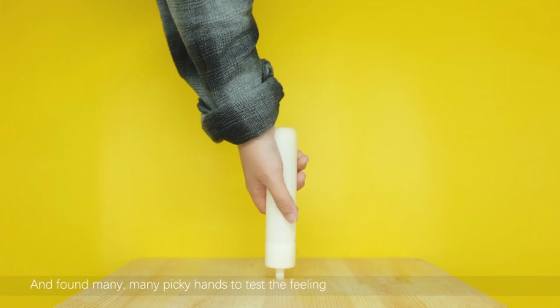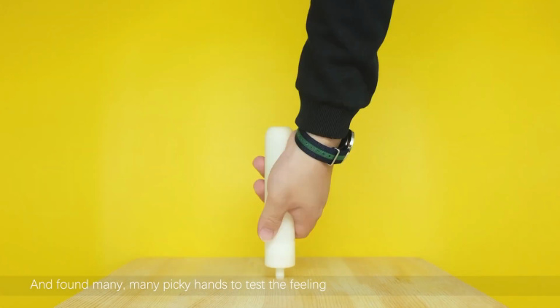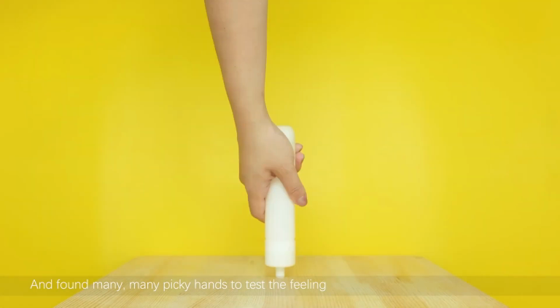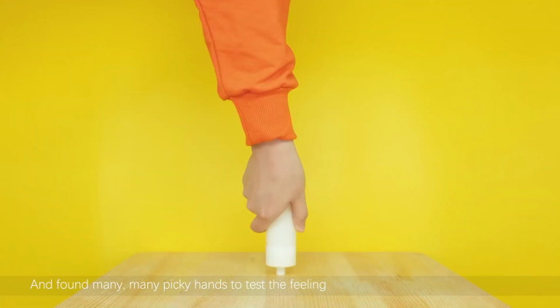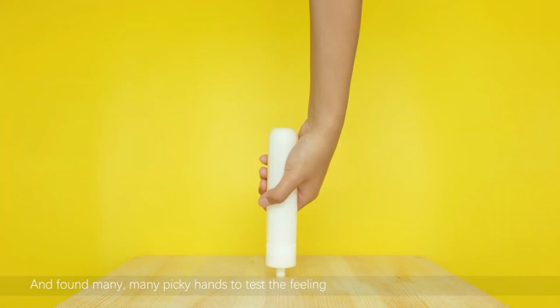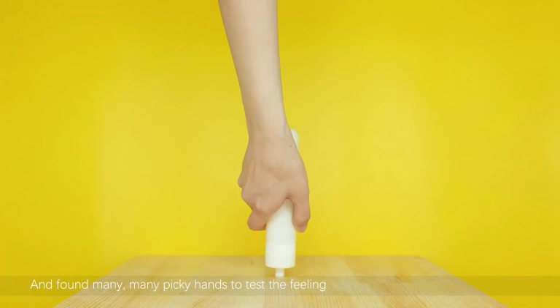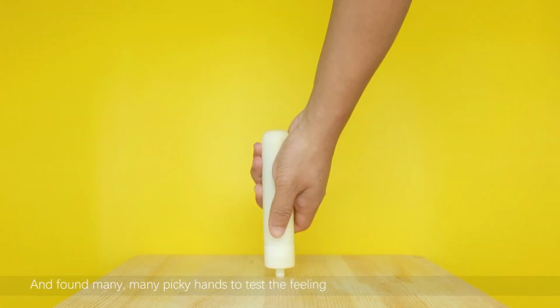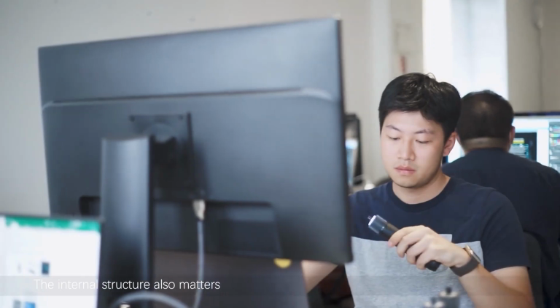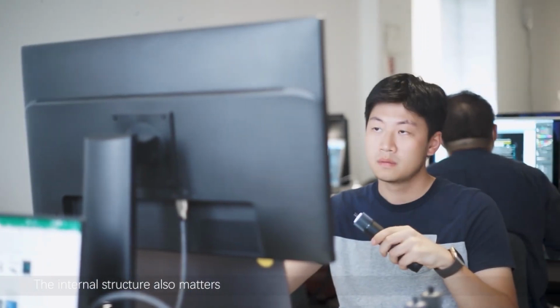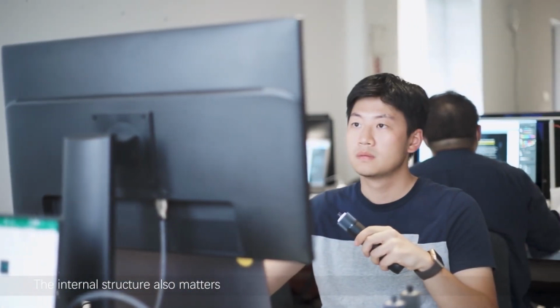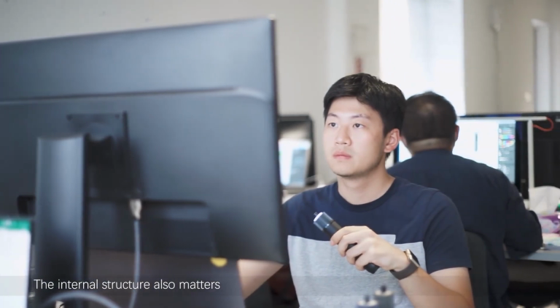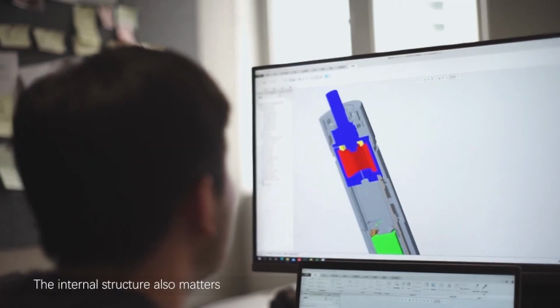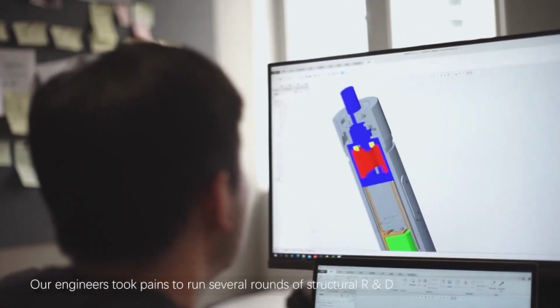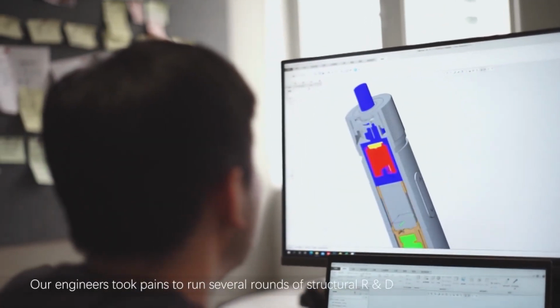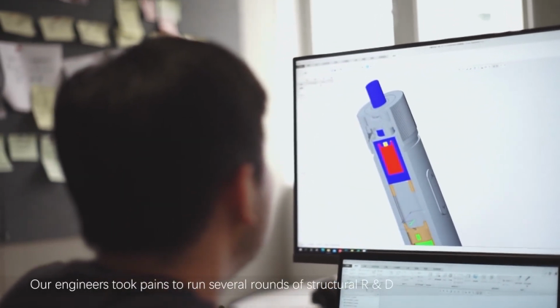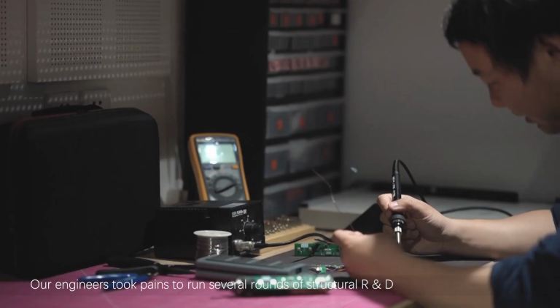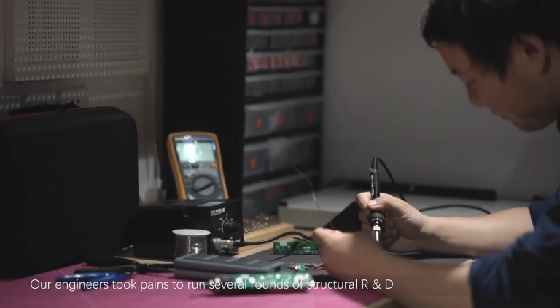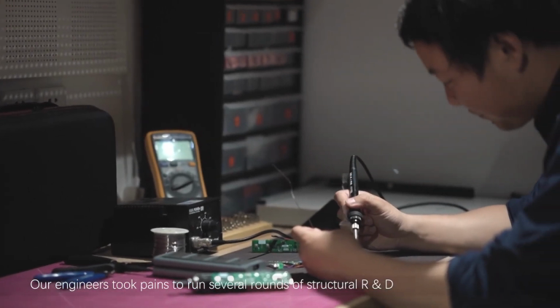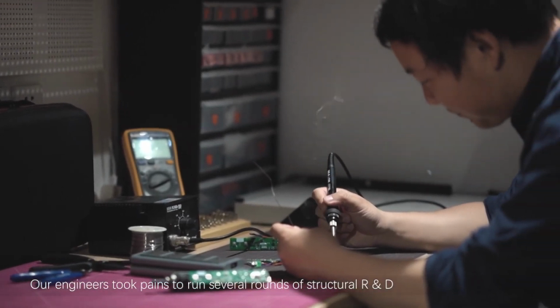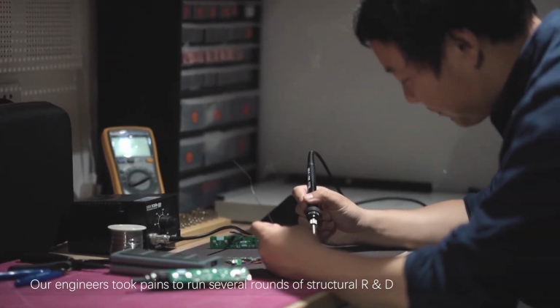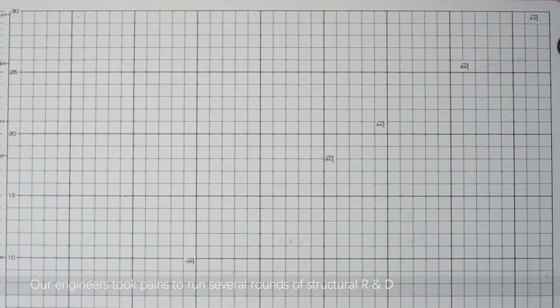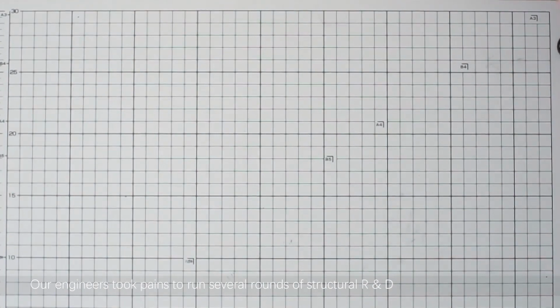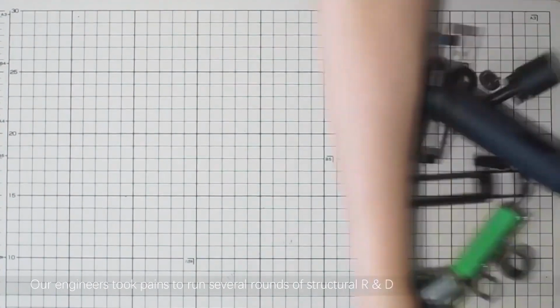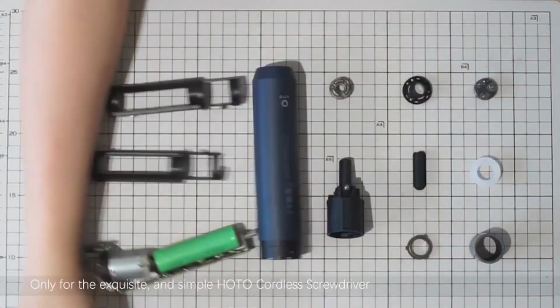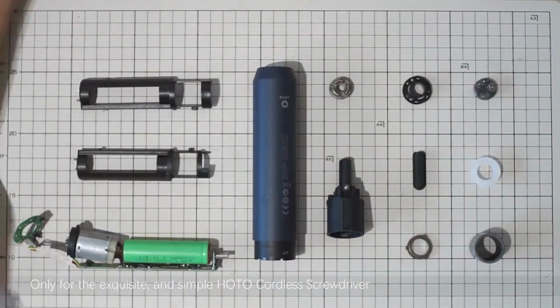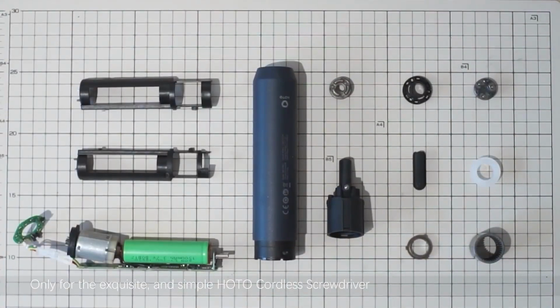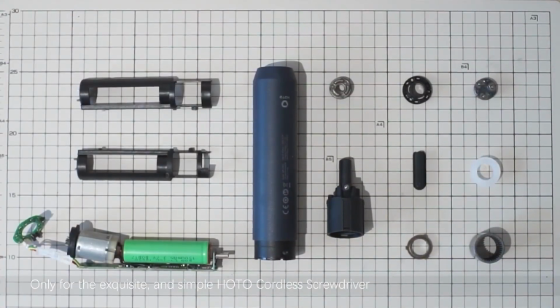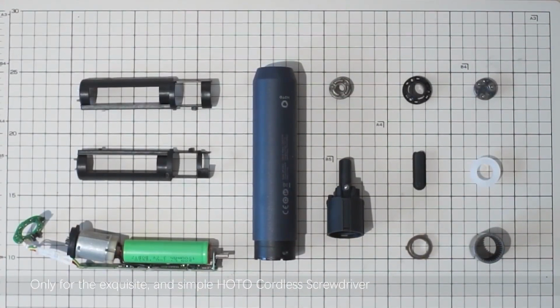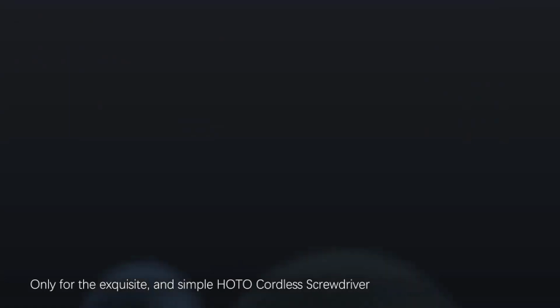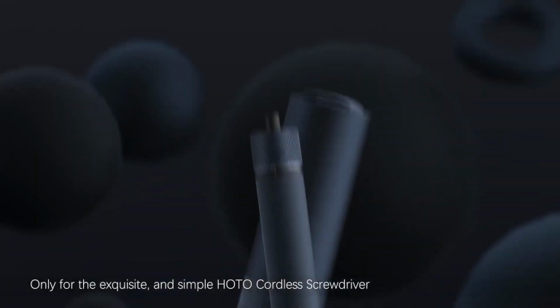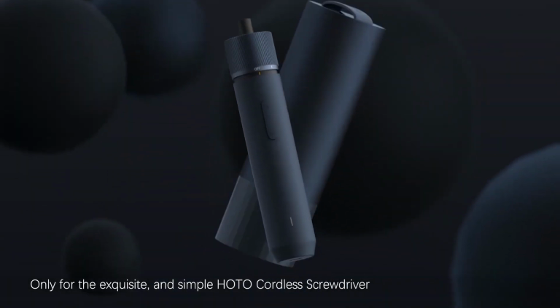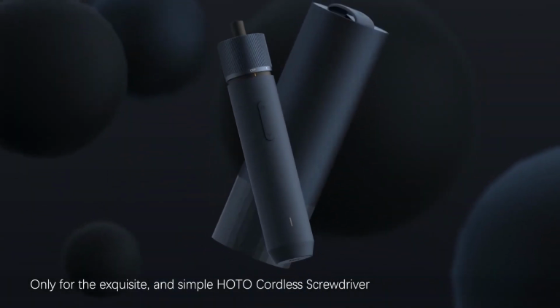We made precise models with 3D printing and found many, many picky hands to test the feeling. The internal structure also matters. Our engineers took pains to run several rounds of structural R&D, only for the exquisite and simple HOTO cordless screwdriver.